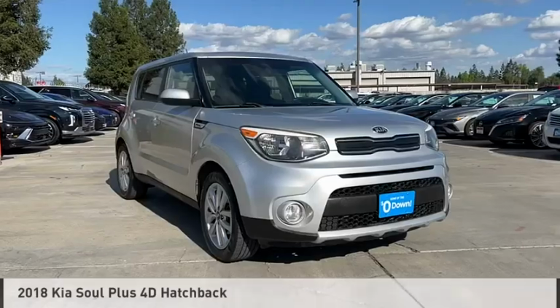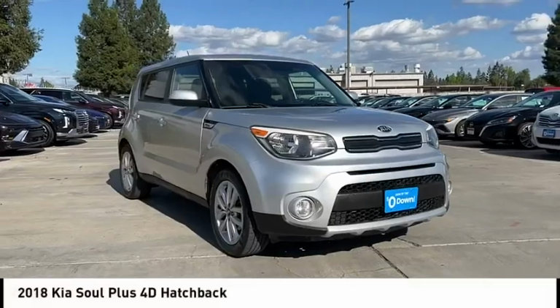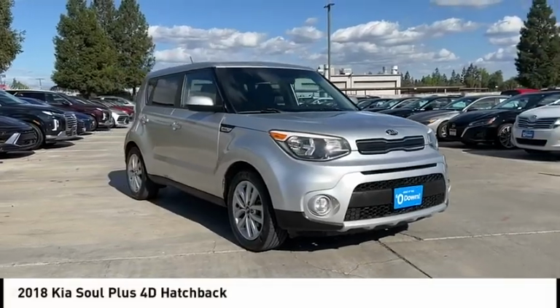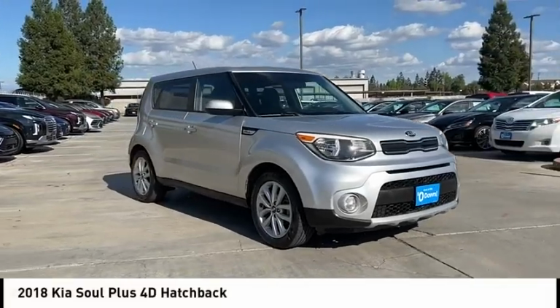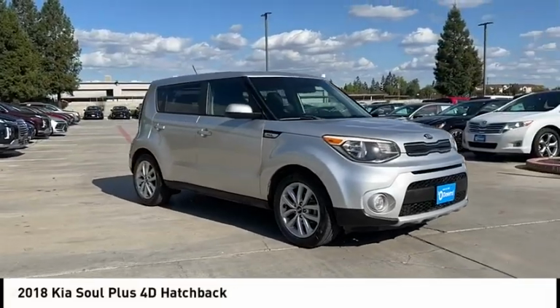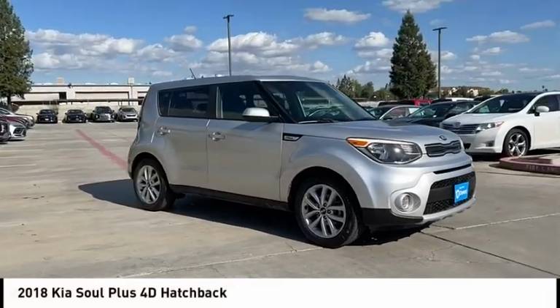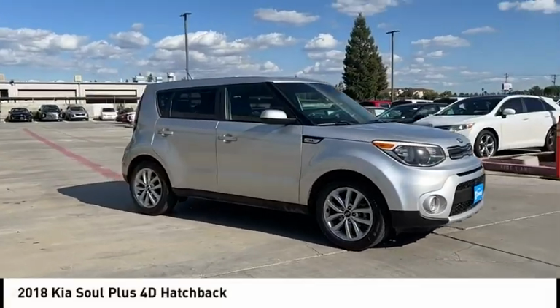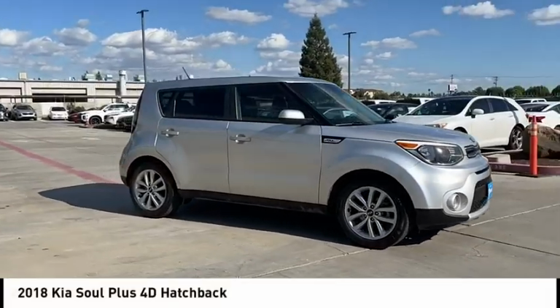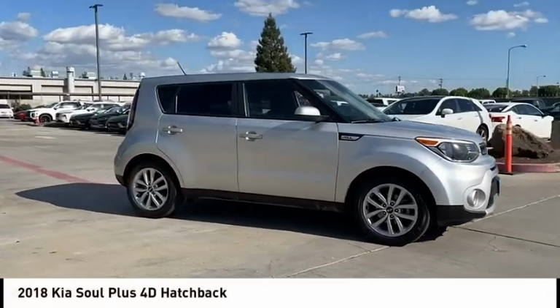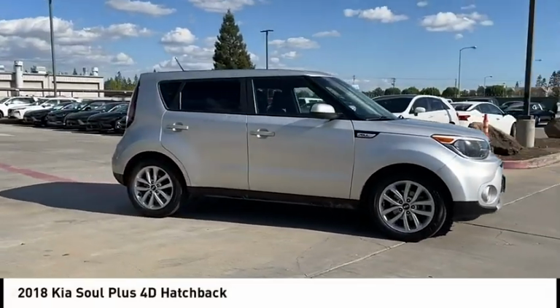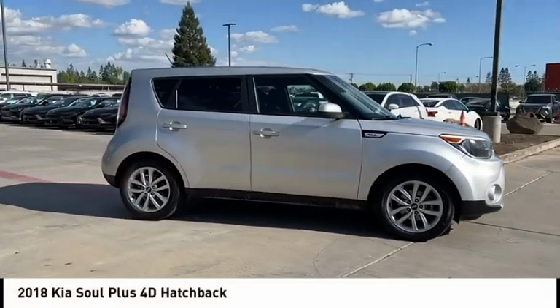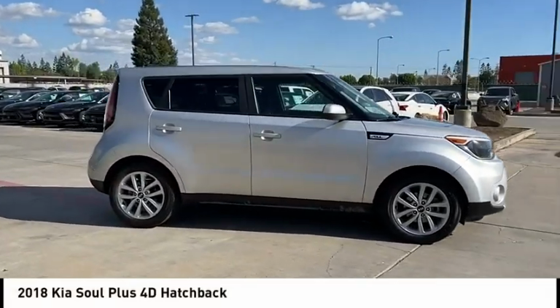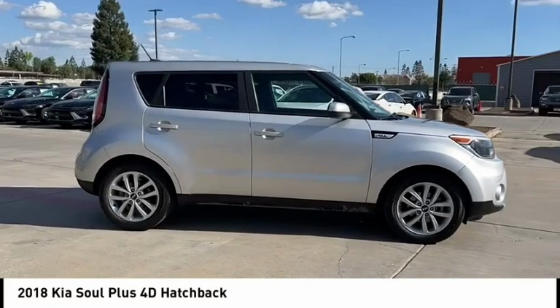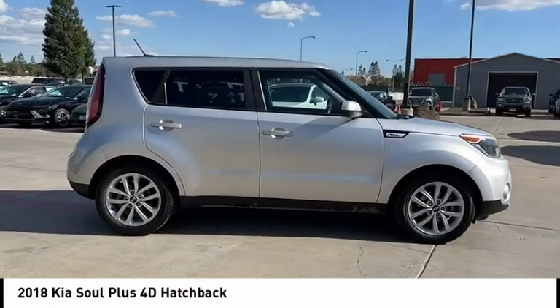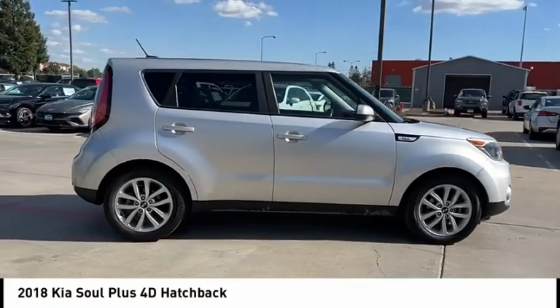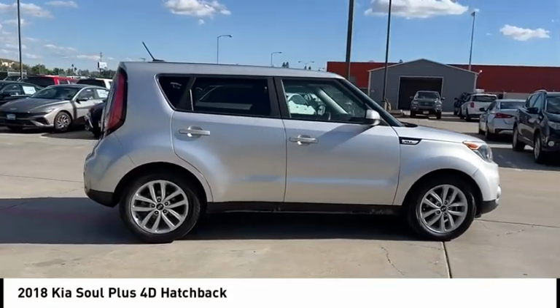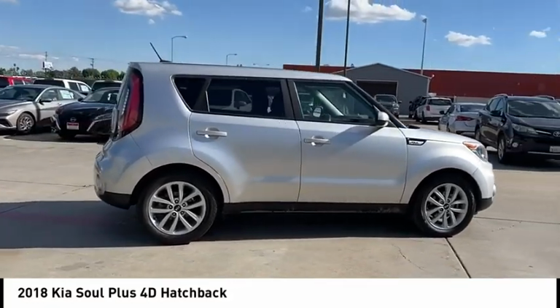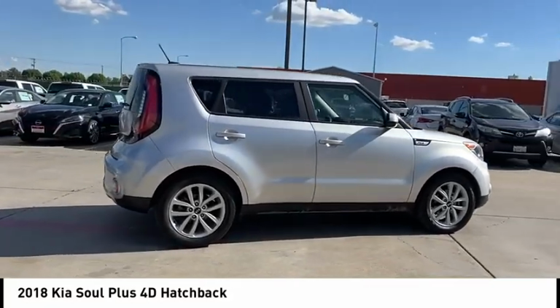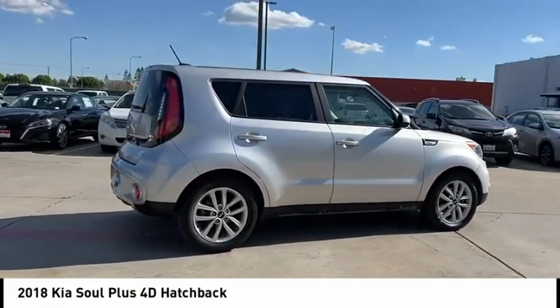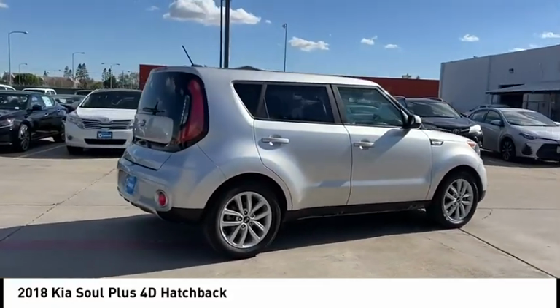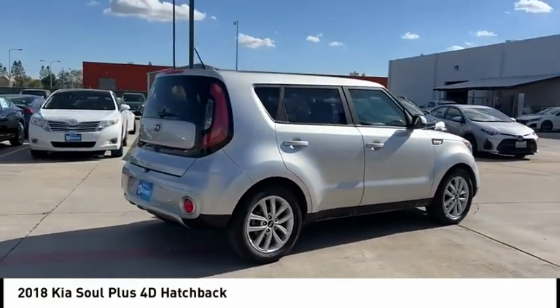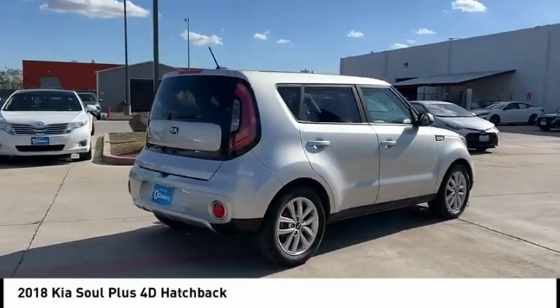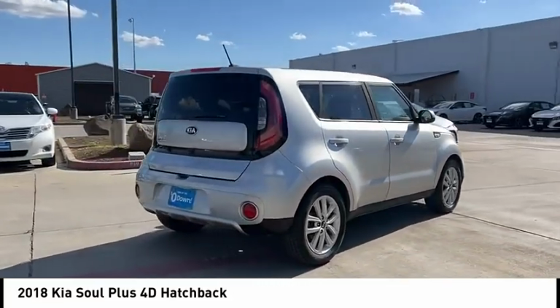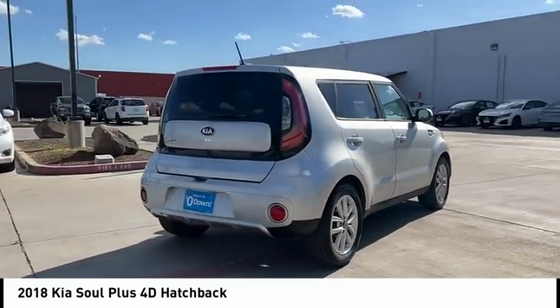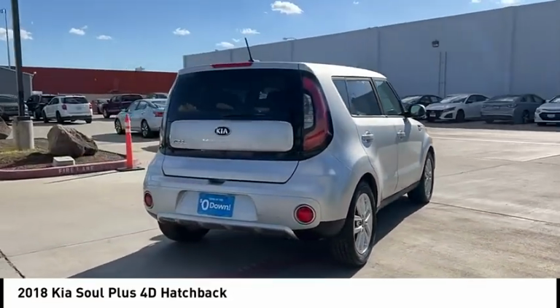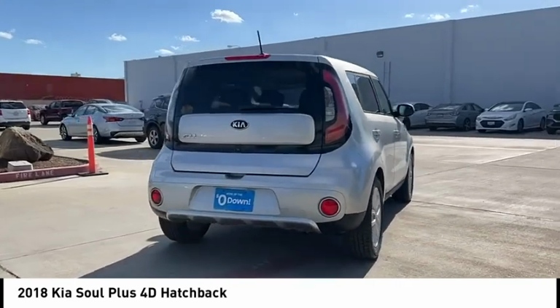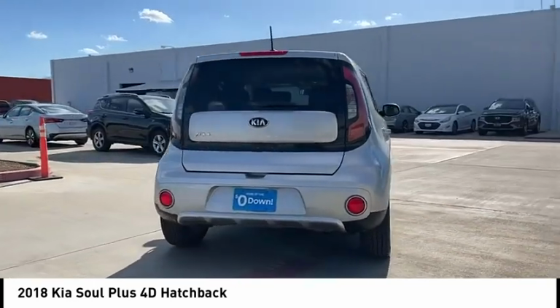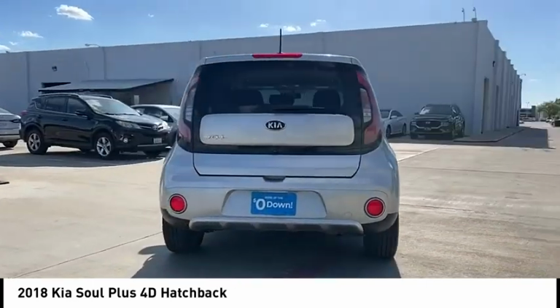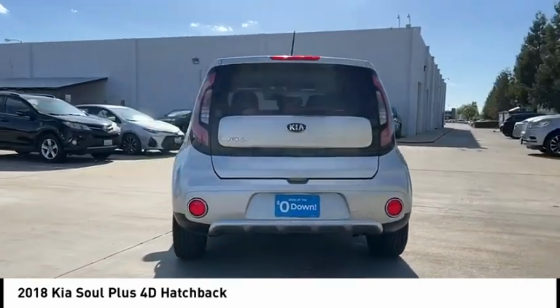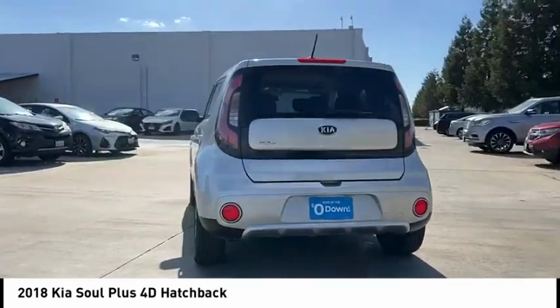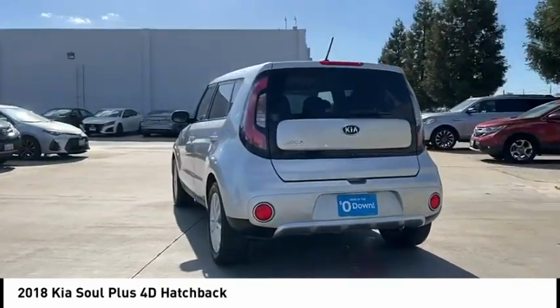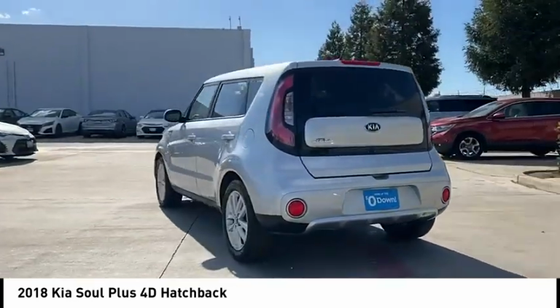You are going to love the 2018 Soul. The Soul is quick and ready with its innovative catchy style, a sharp, roomy and well-fitted cabin, and a comprehensive list of safety and fun features.